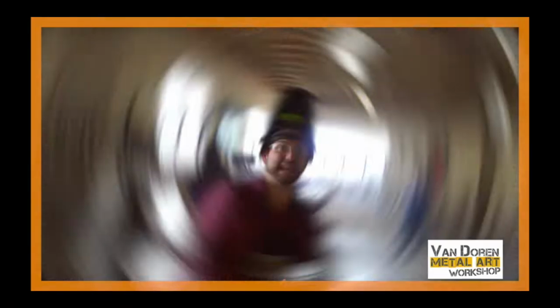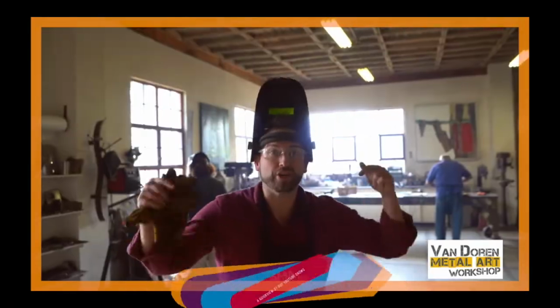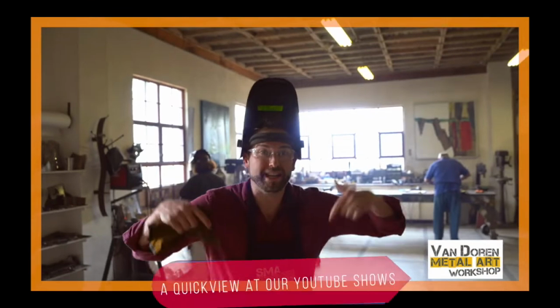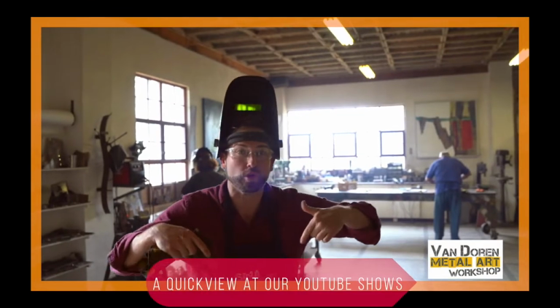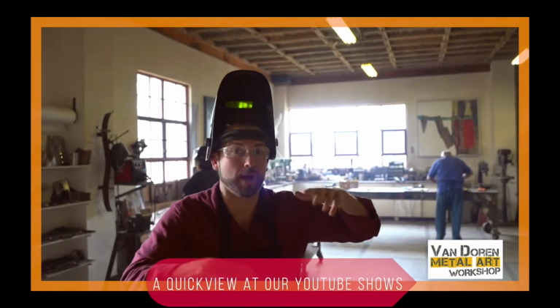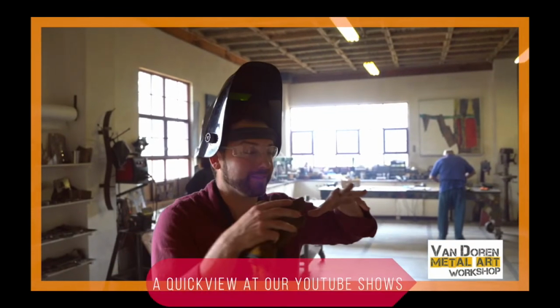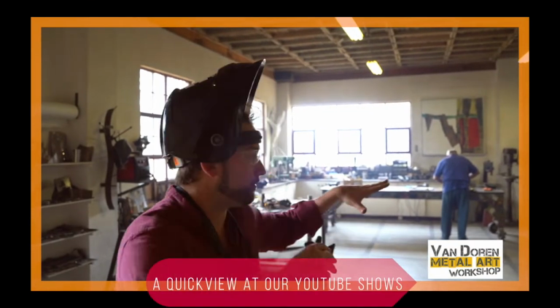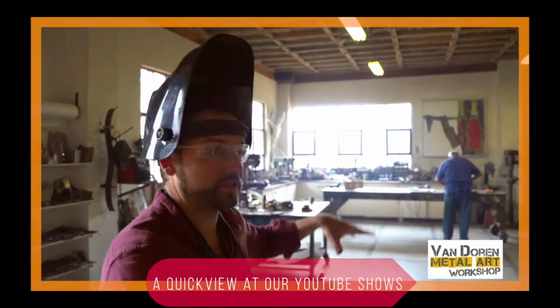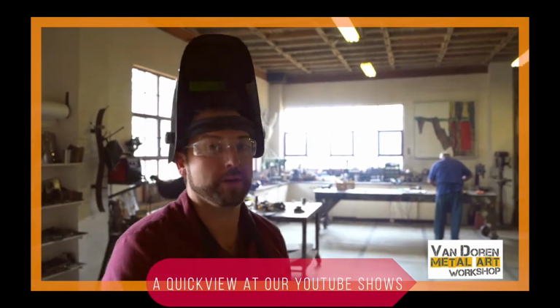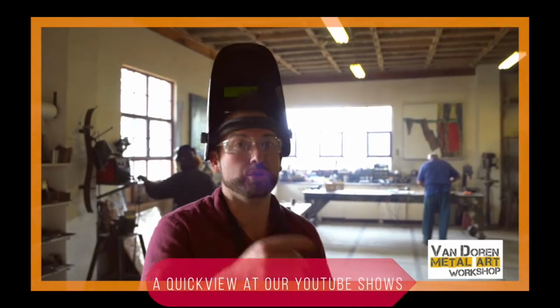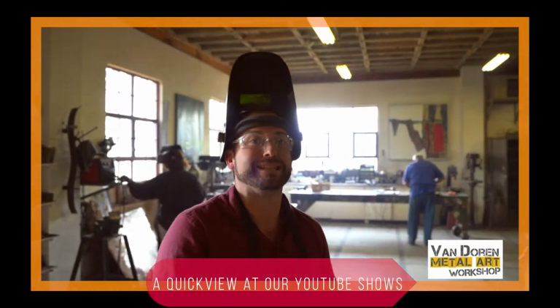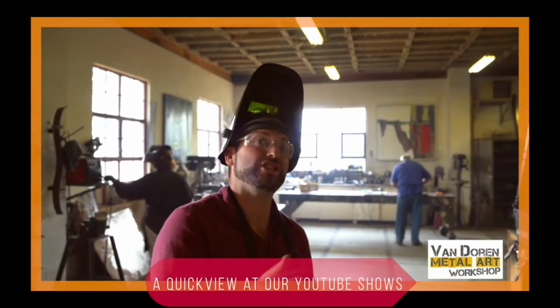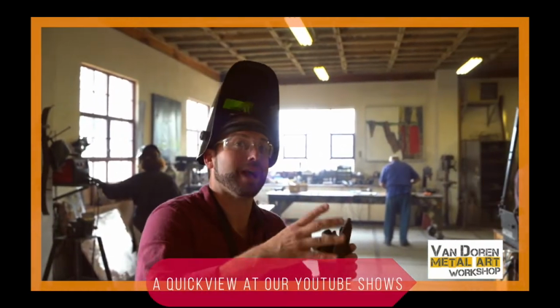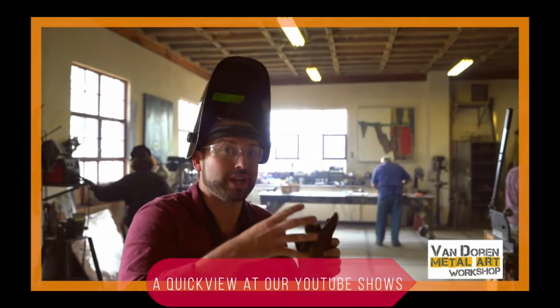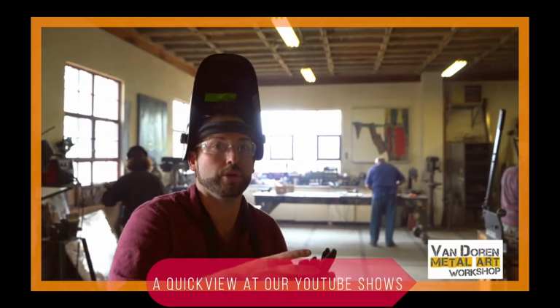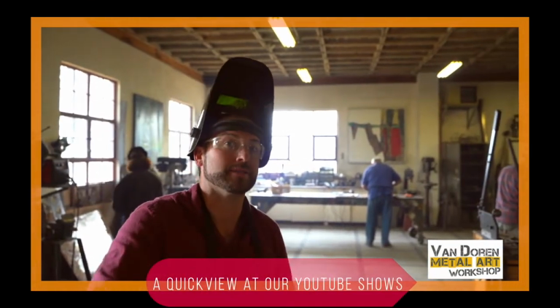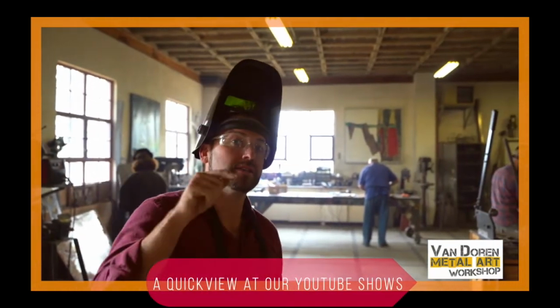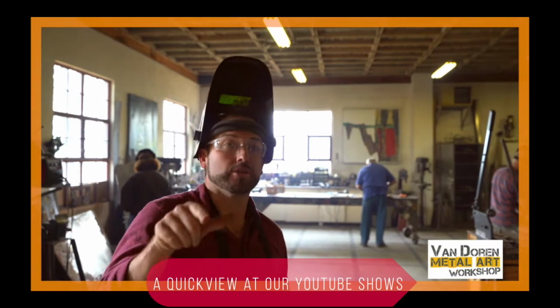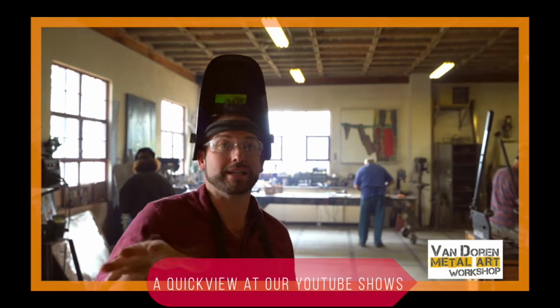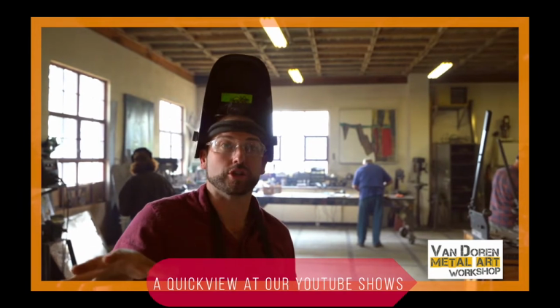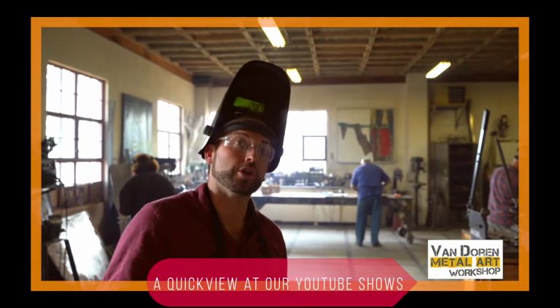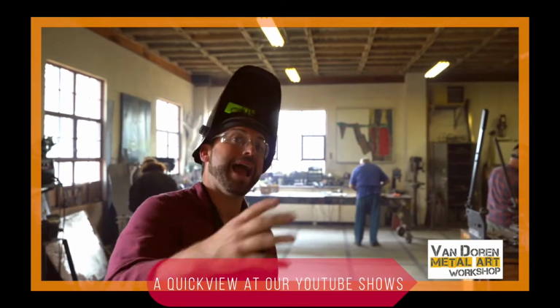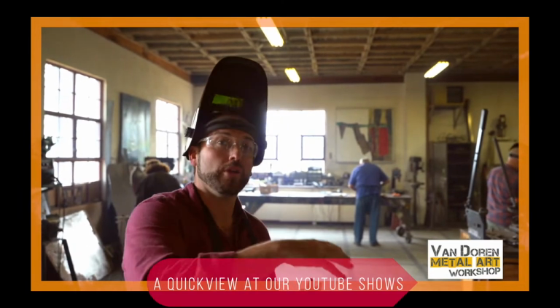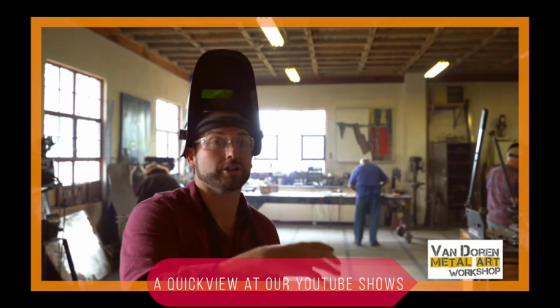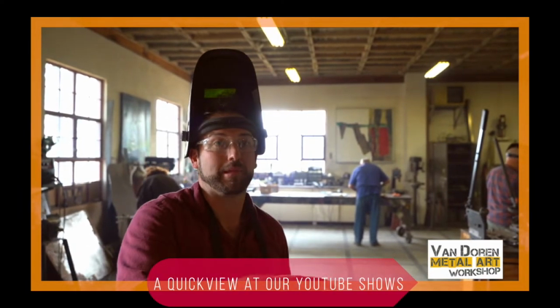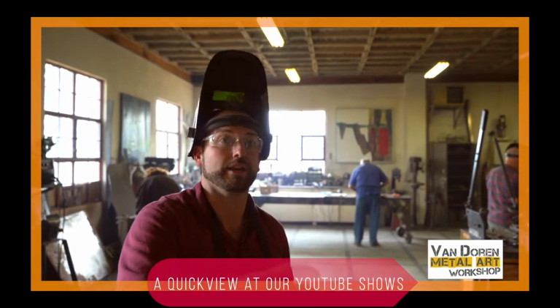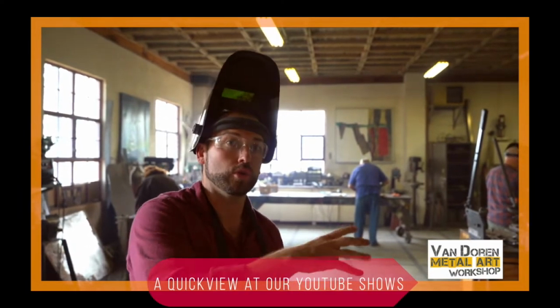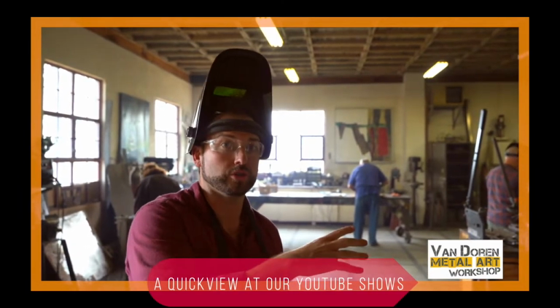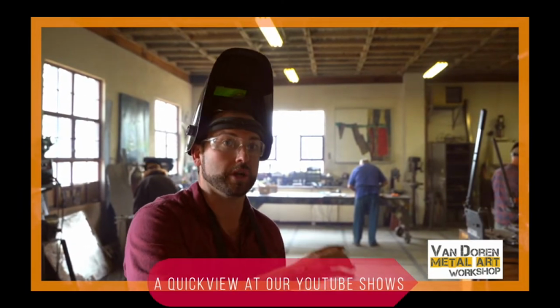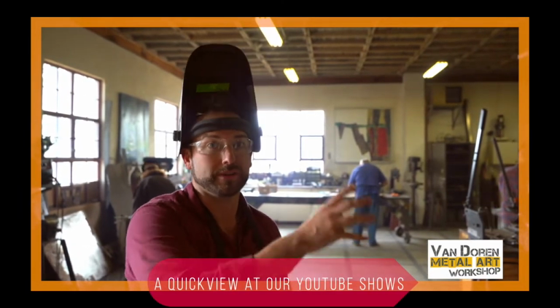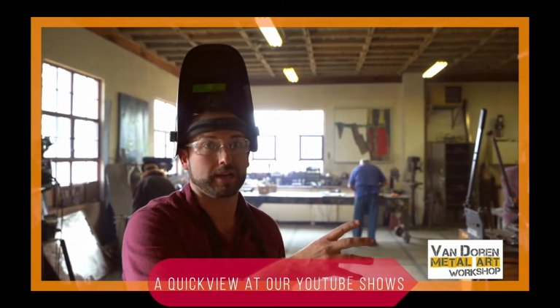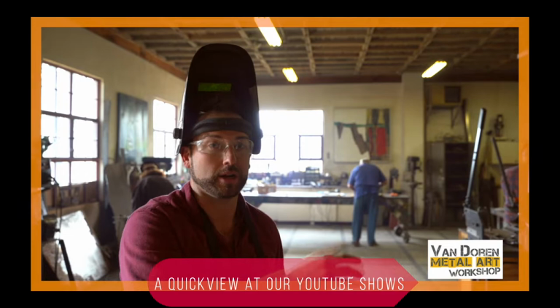Now we're here in the workshop with live students. What I'm going to be doing is teaching you guys and showing you some of those techniques I showed you earlier, how they're actually applied in a real world situation with different kinds of projects.